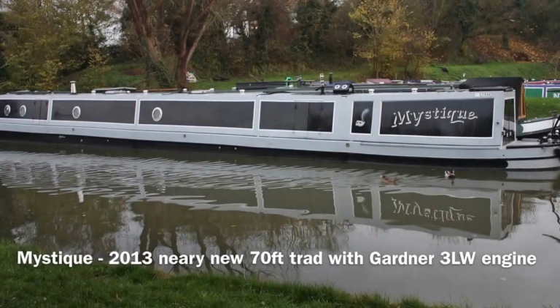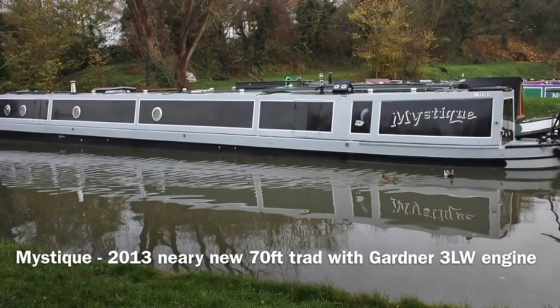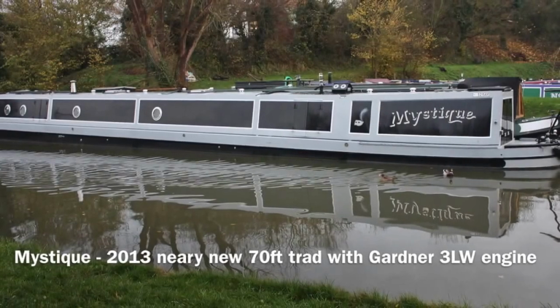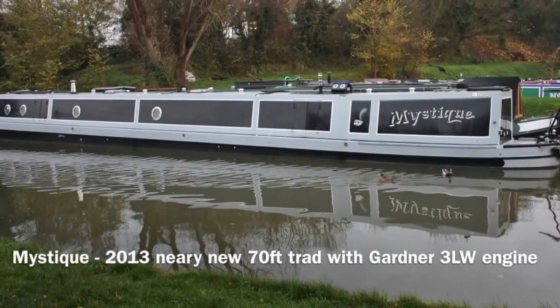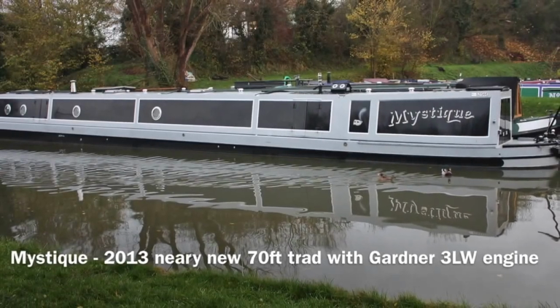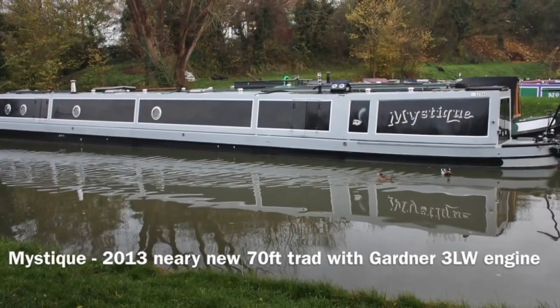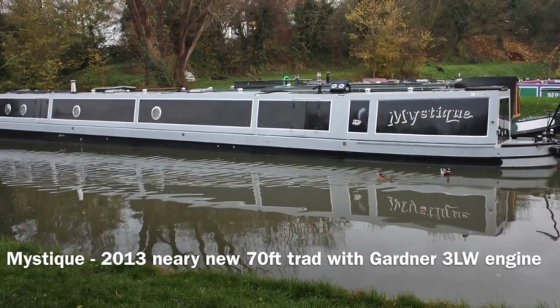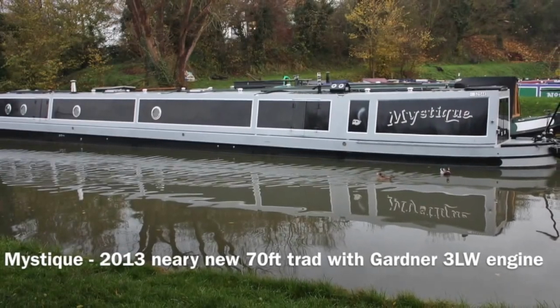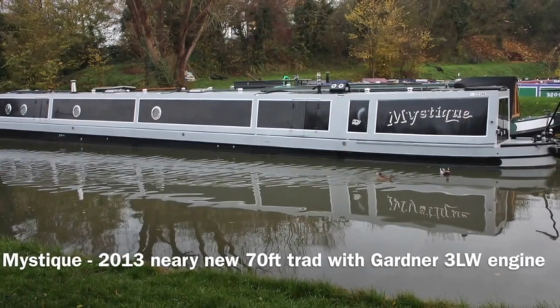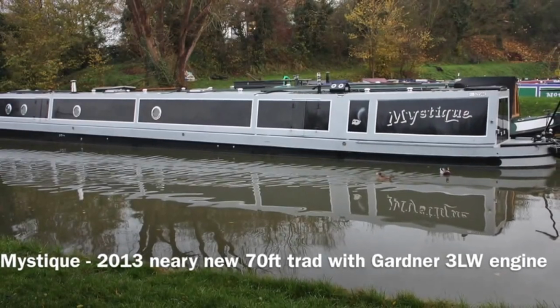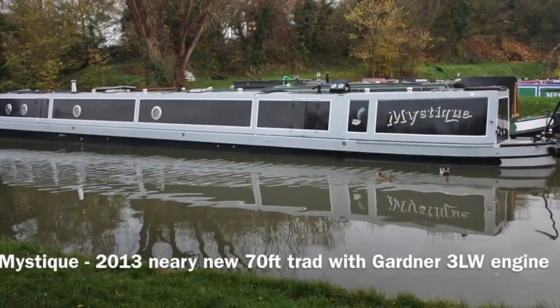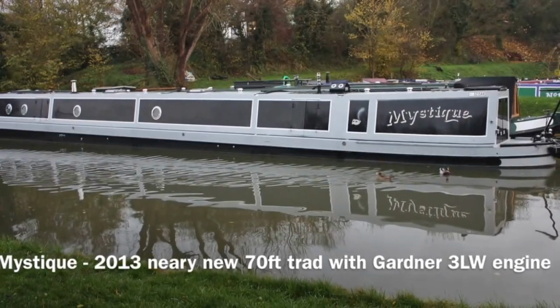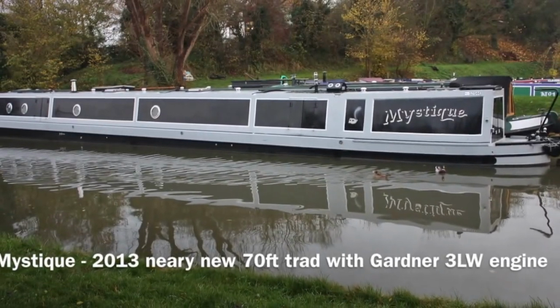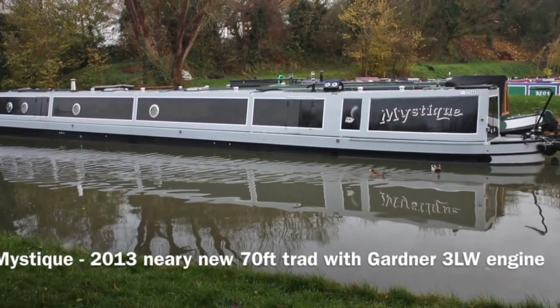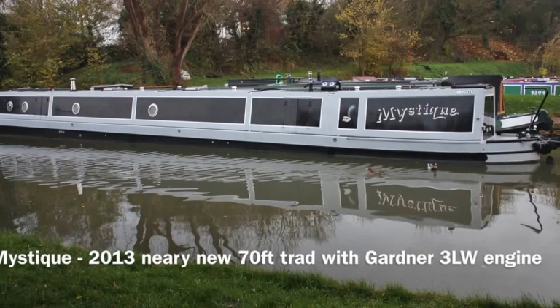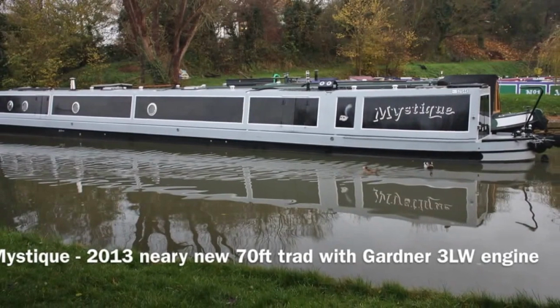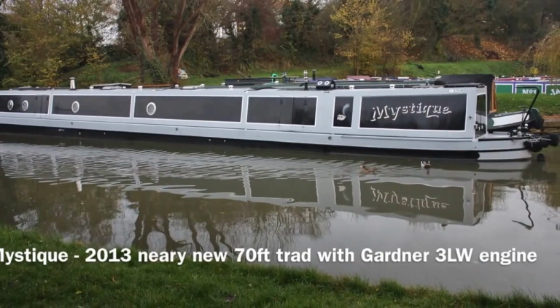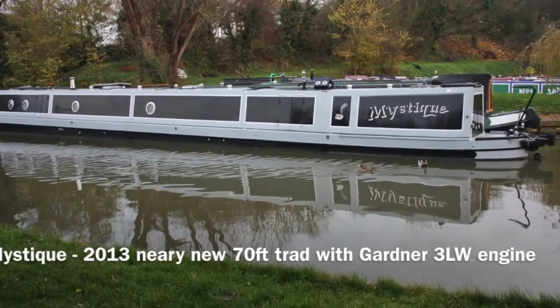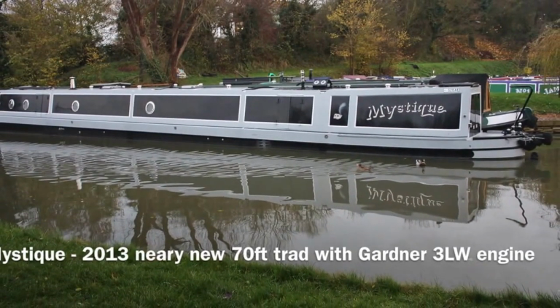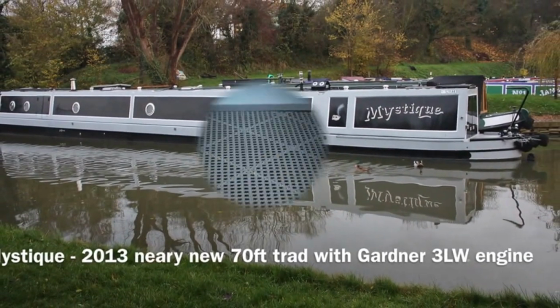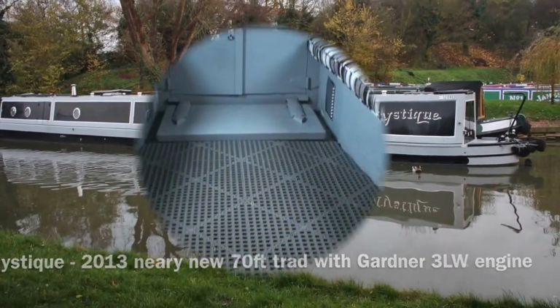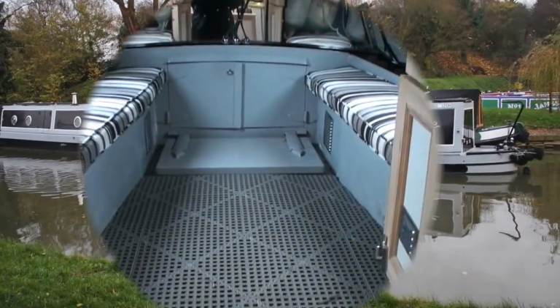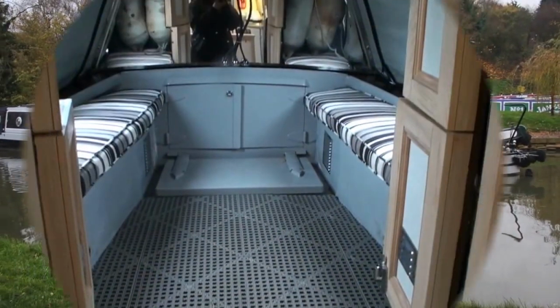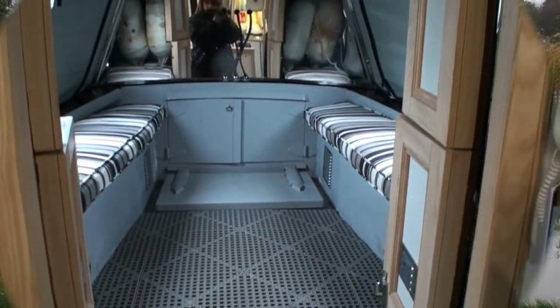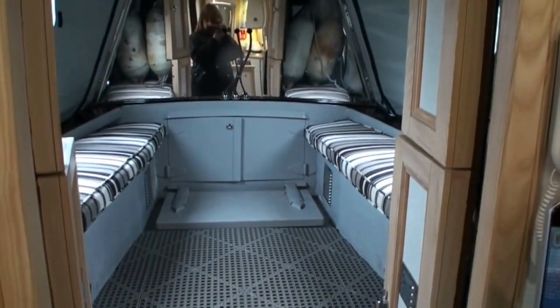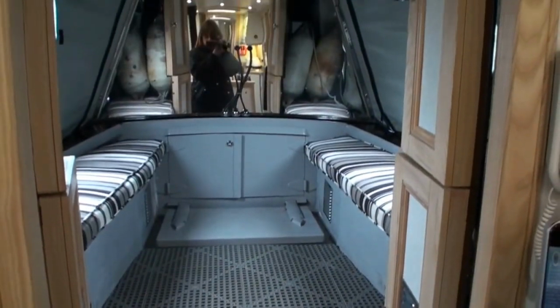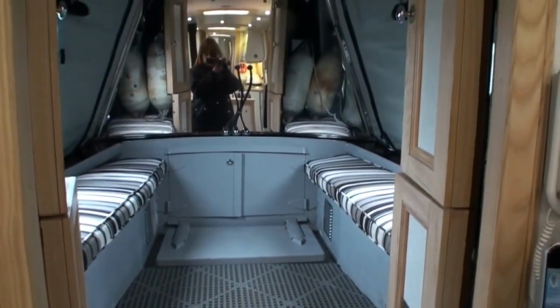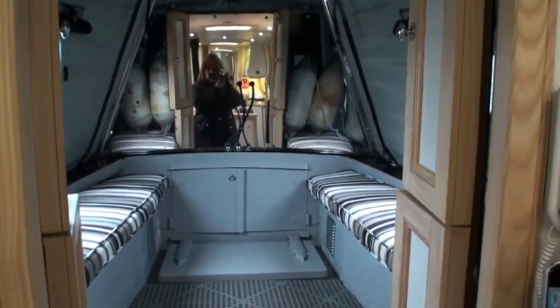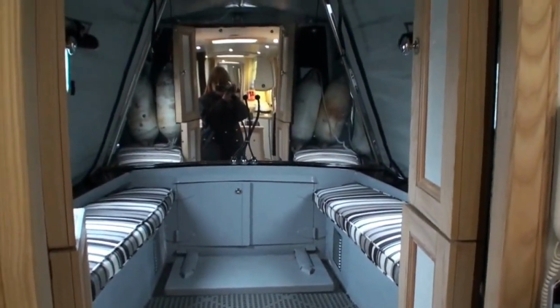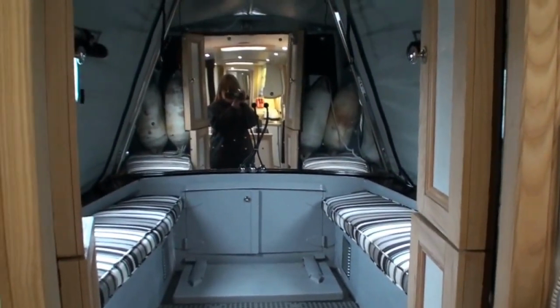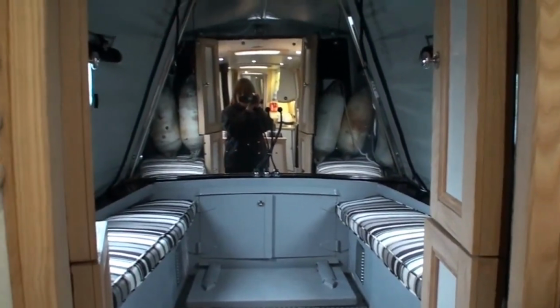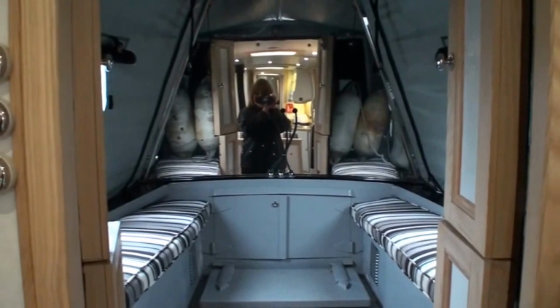This is Mystique, a 70-foot trad with a thoroughly modern take, coupled with a rather magnificent Gardner vintage diesel engine.